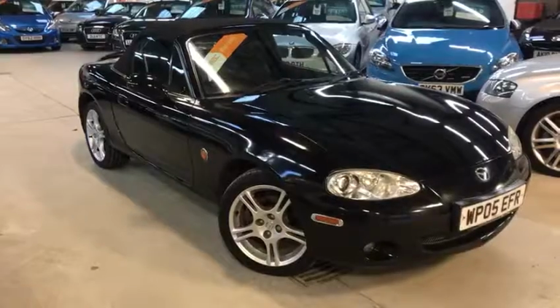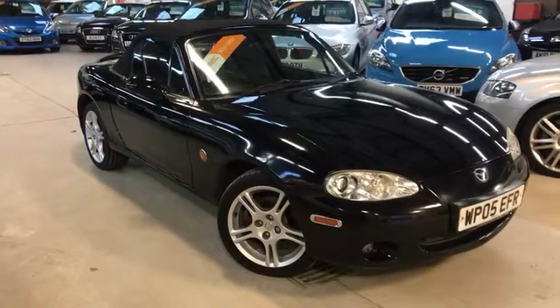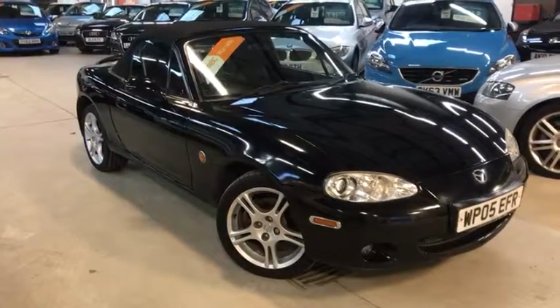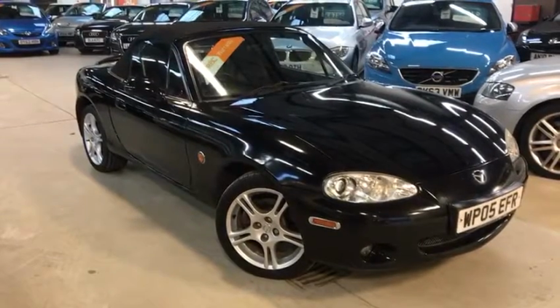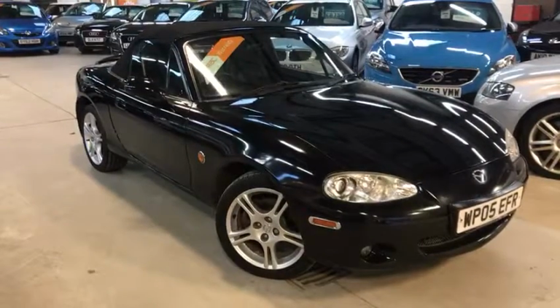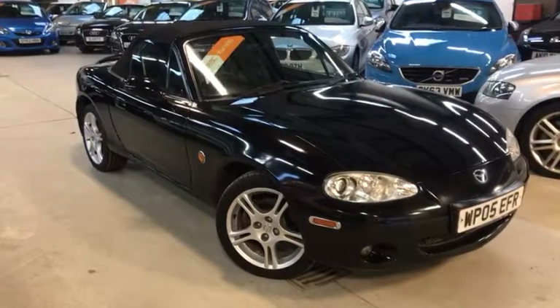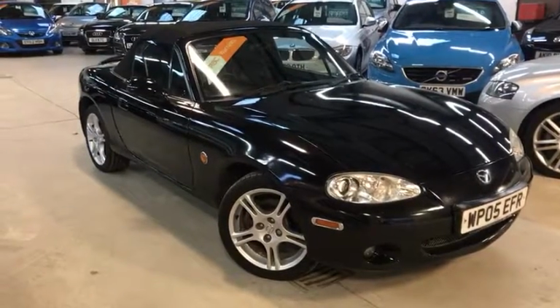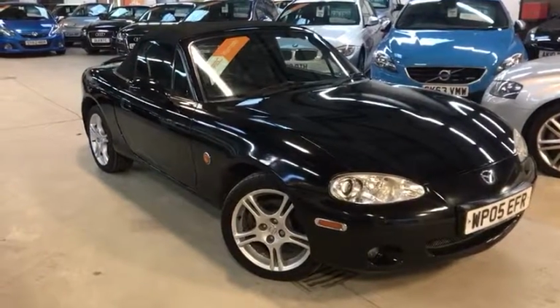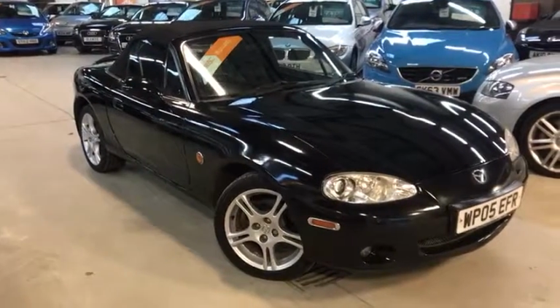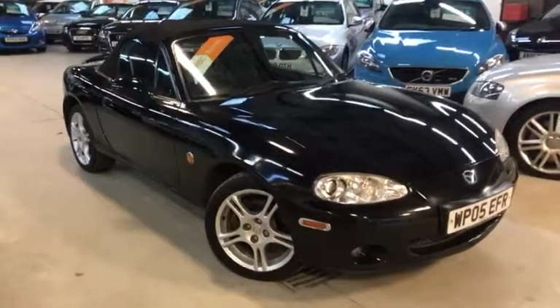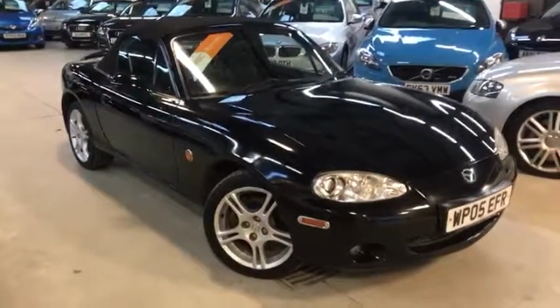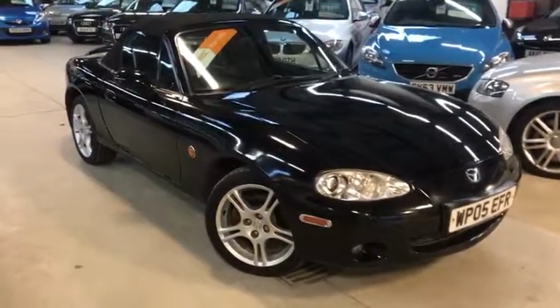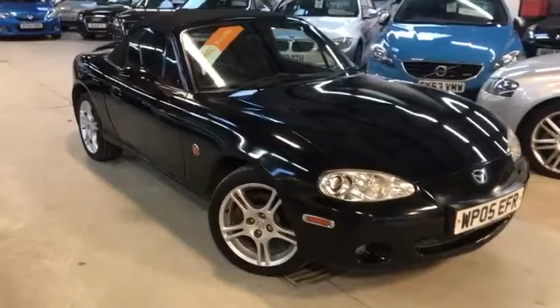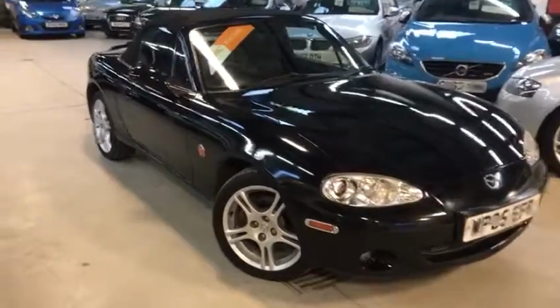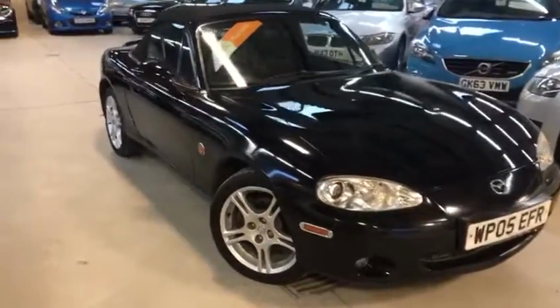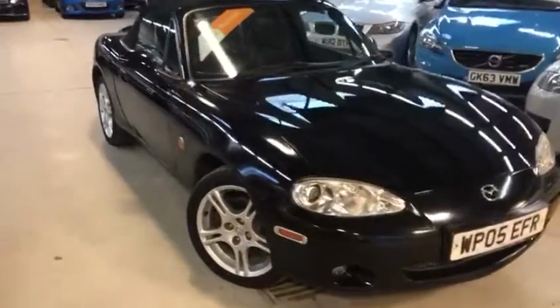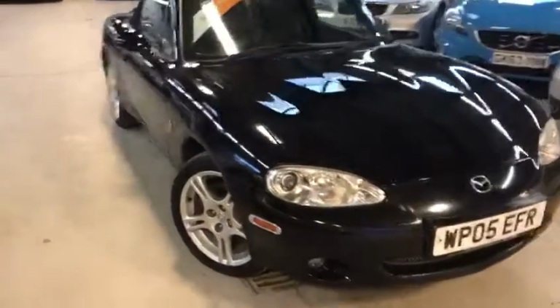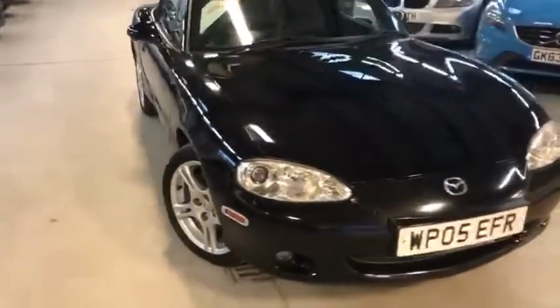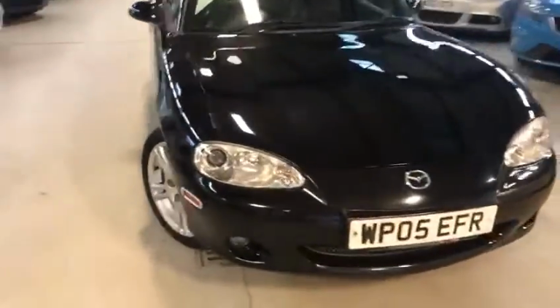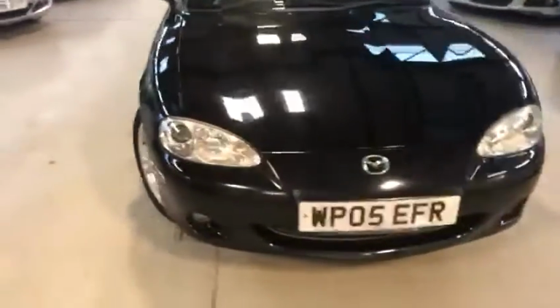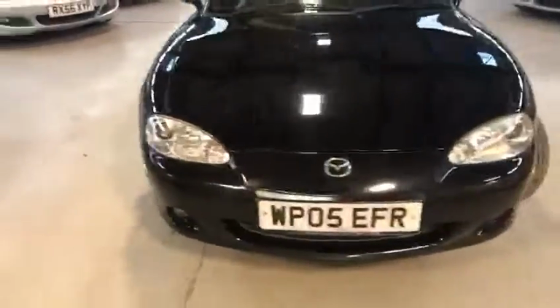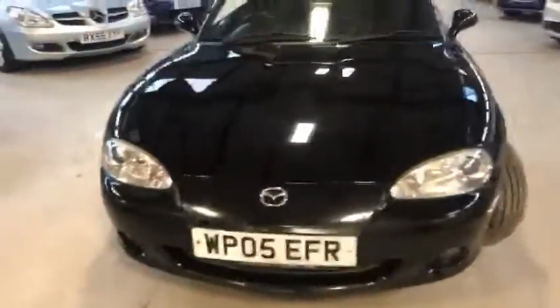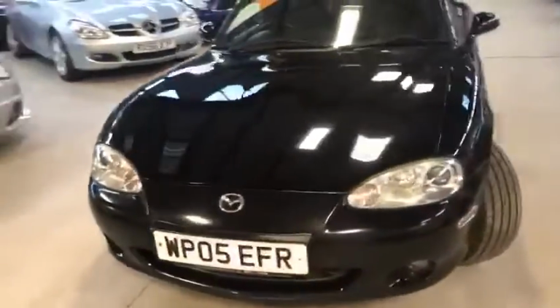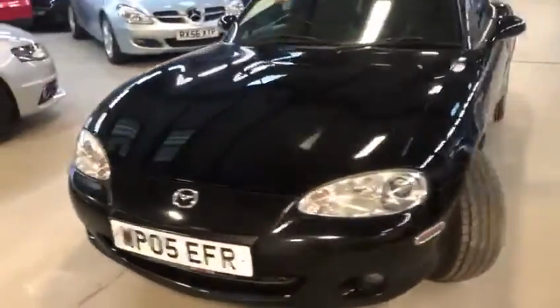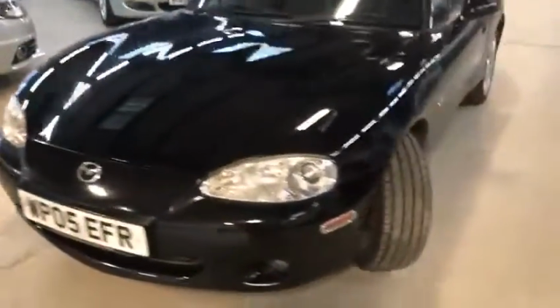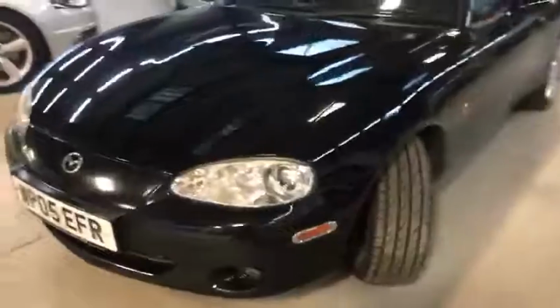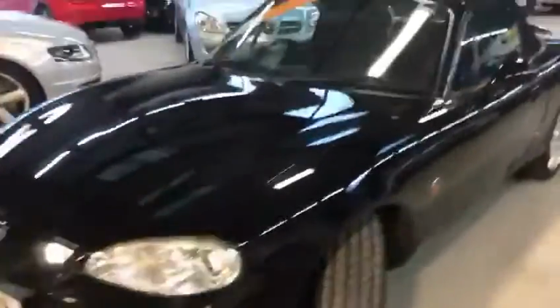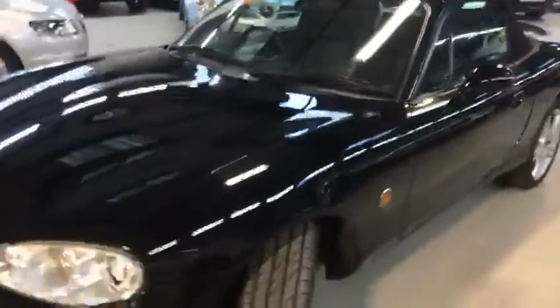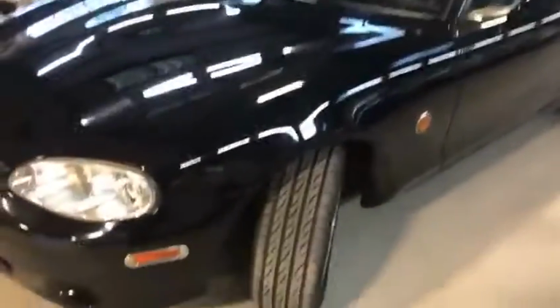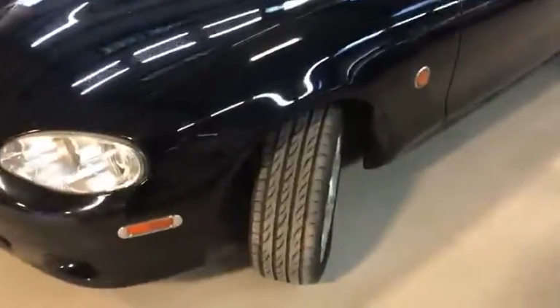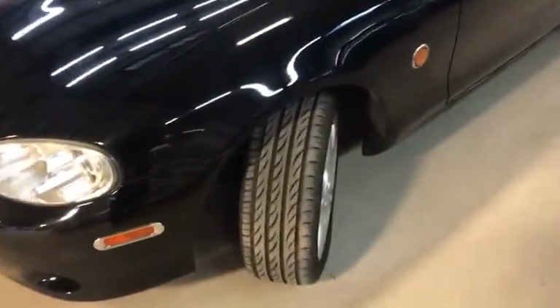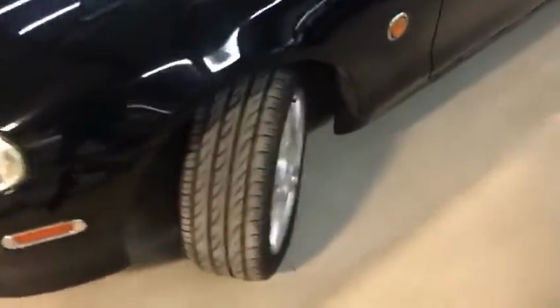Hello viewers, Scott here from Active Automotive. Today I'm going to show you our 05 plate MX-5. This is a 1.8 Sport, it's on an 05 plate, in exceptional condition for its age and mileage.